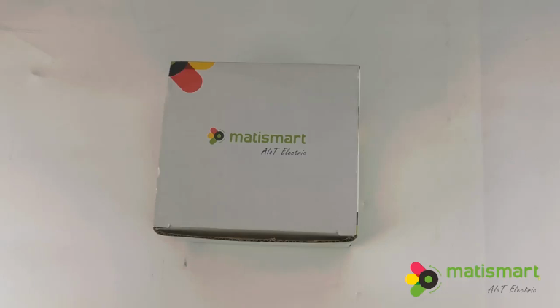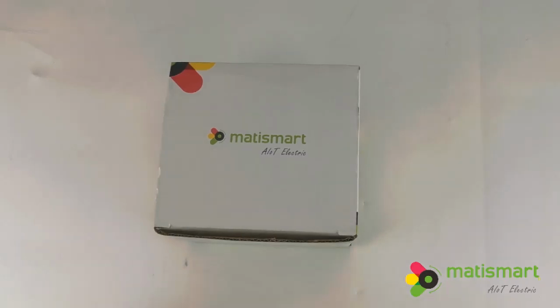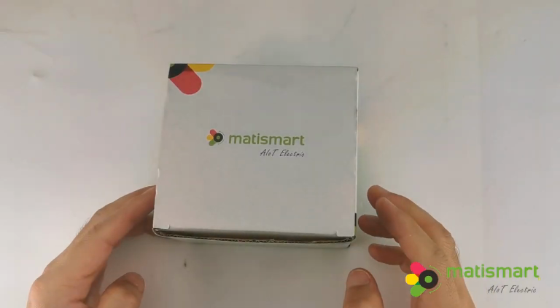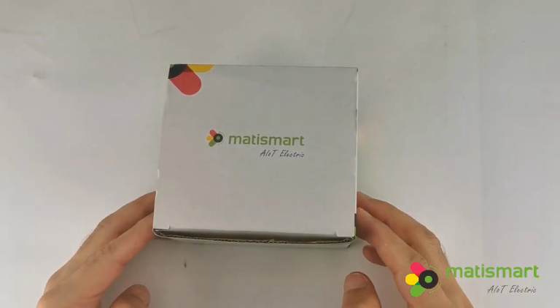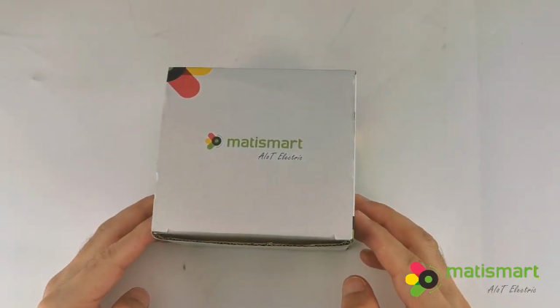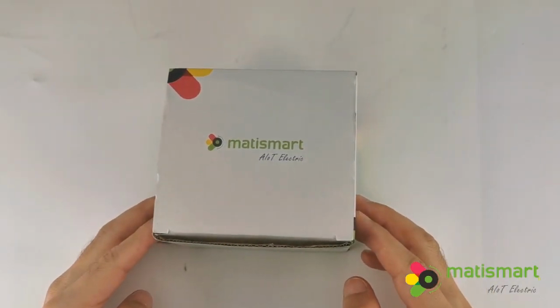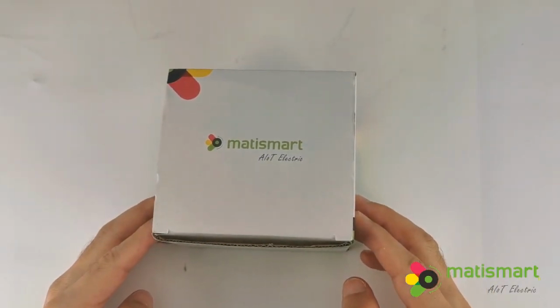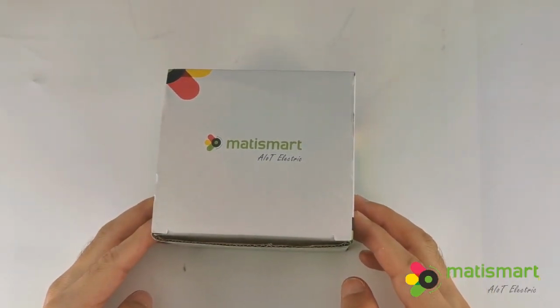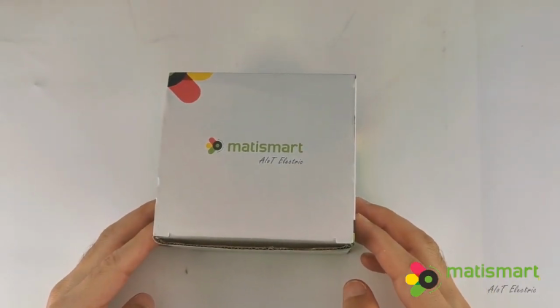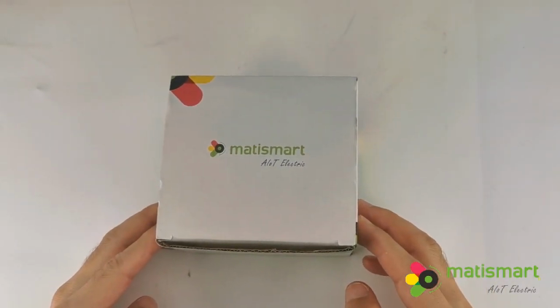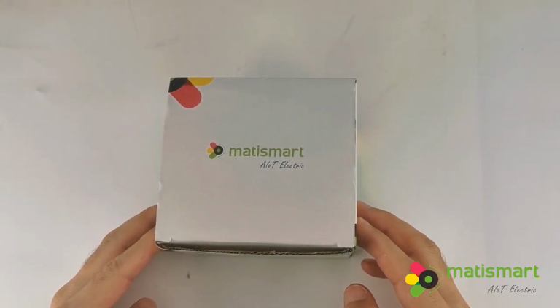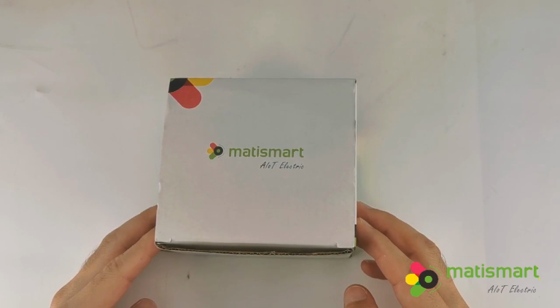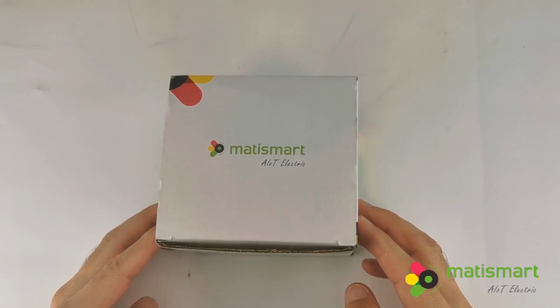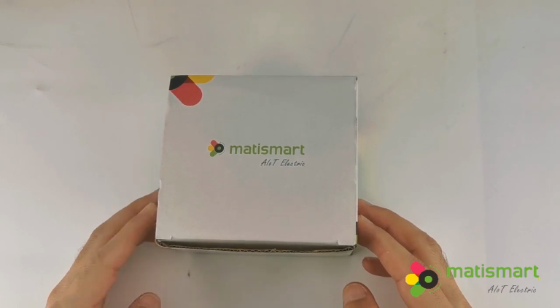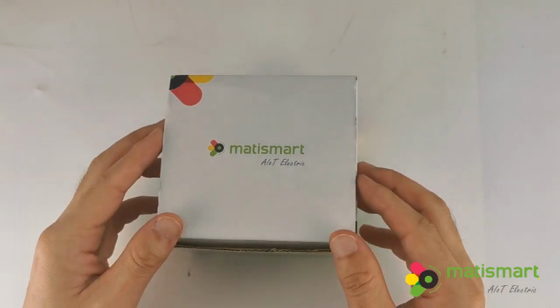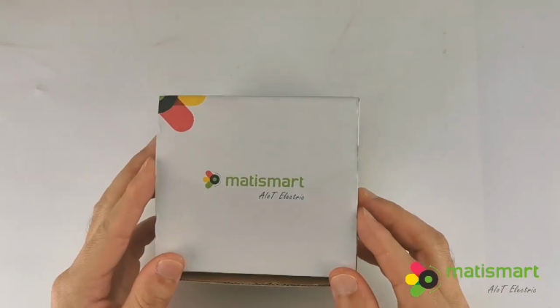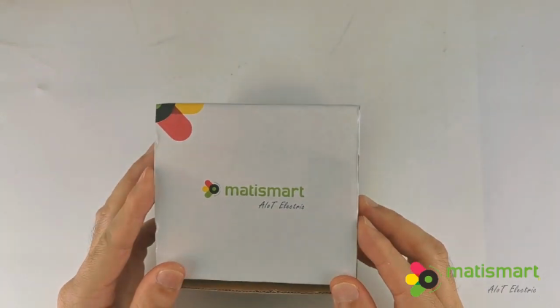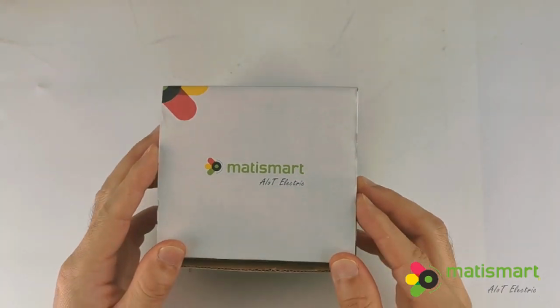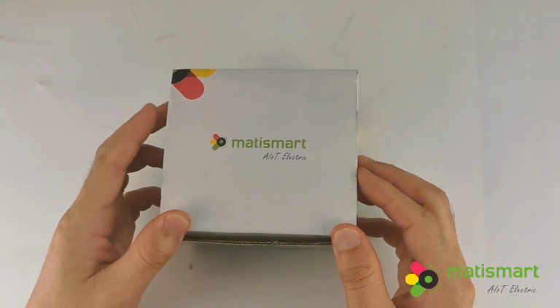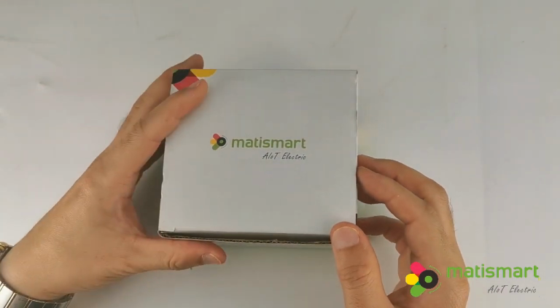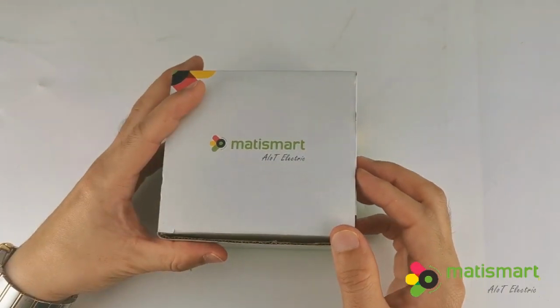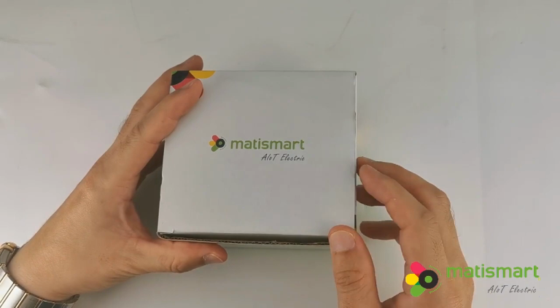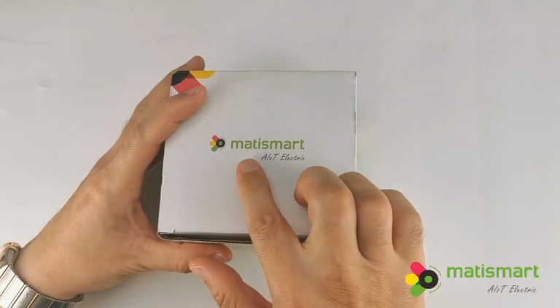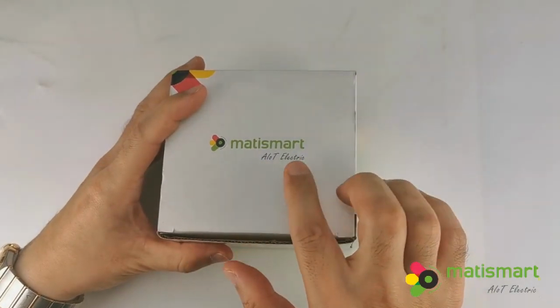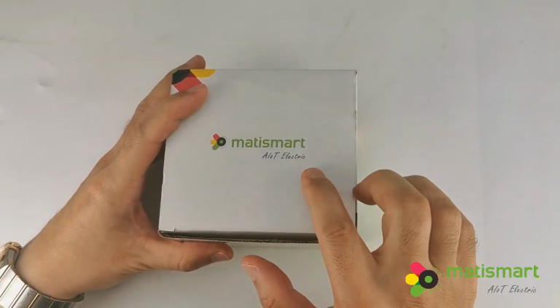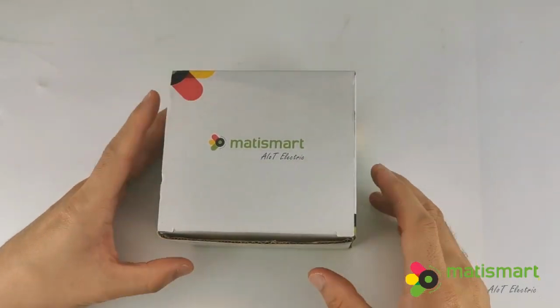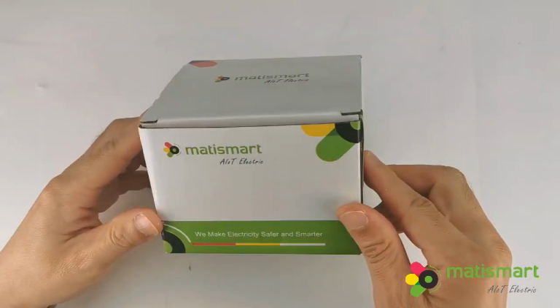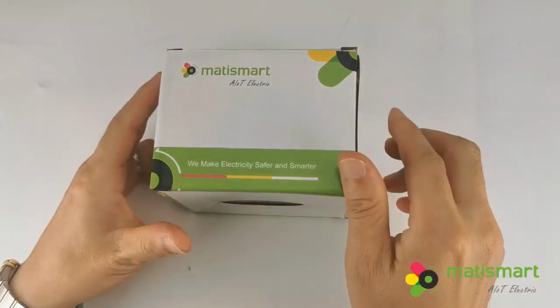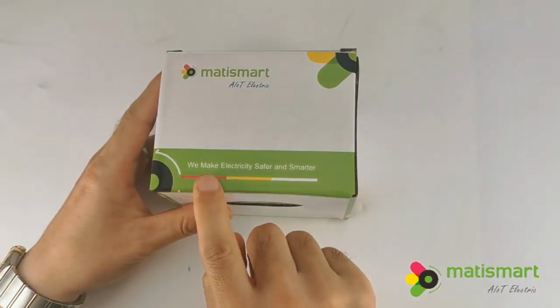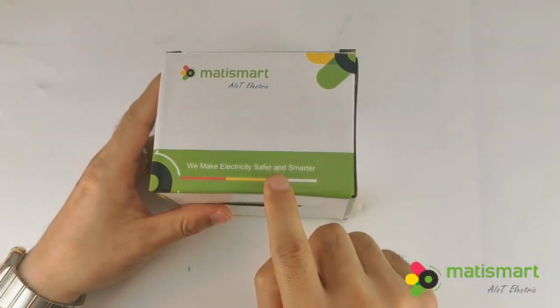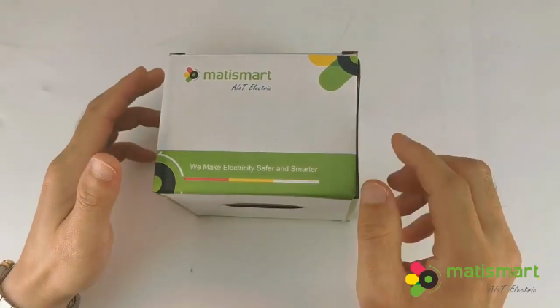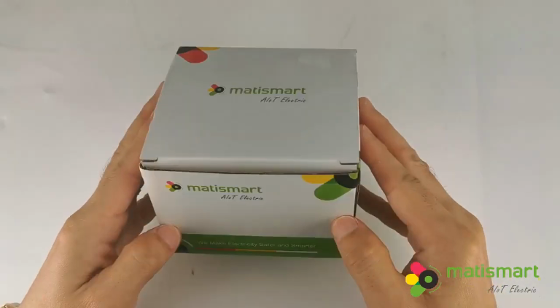Here we are going to introduce our latest smart recloser MT84SR. It was fully developed and patented by MetiSmart AIOT Electric. We make electricity safer and smarter.